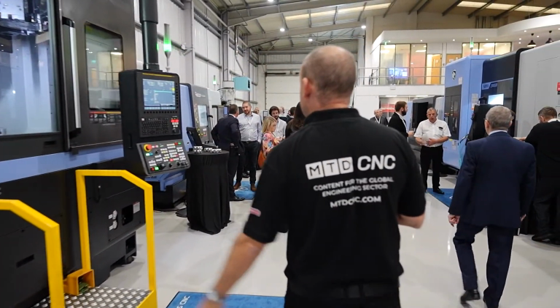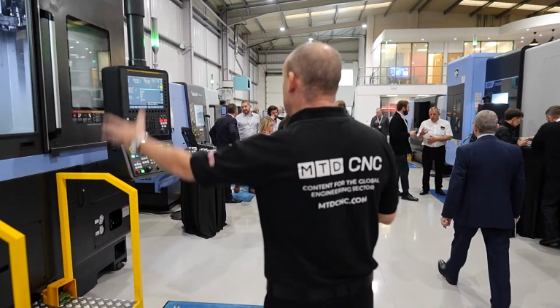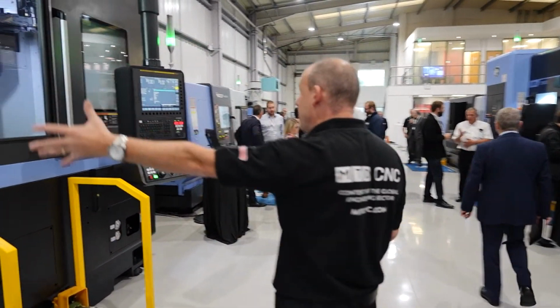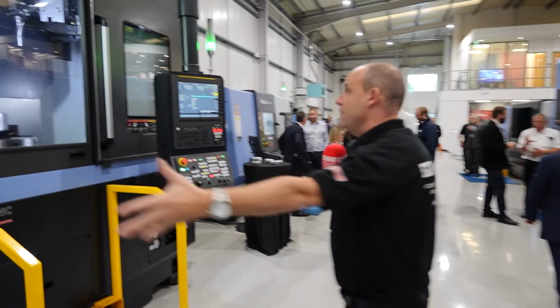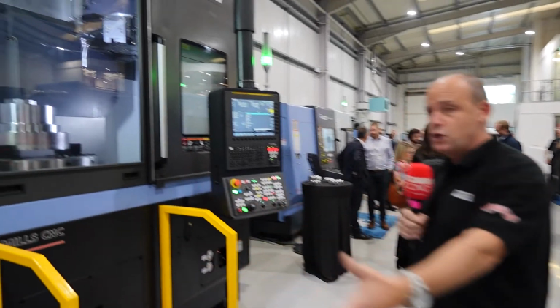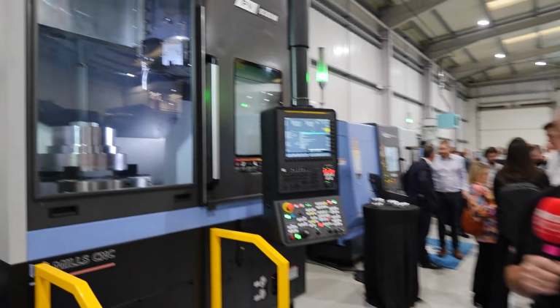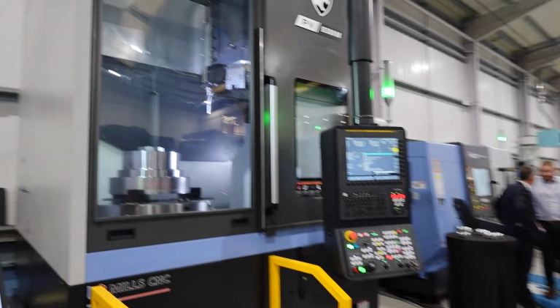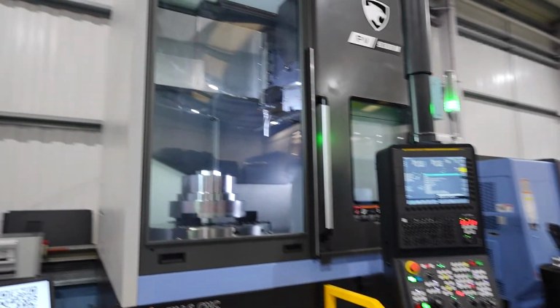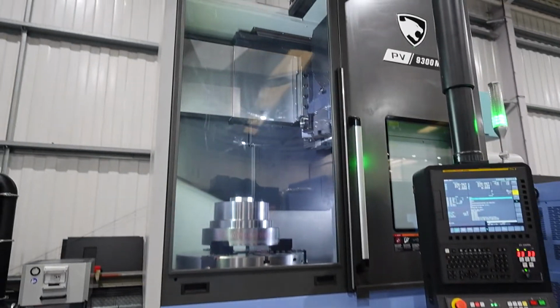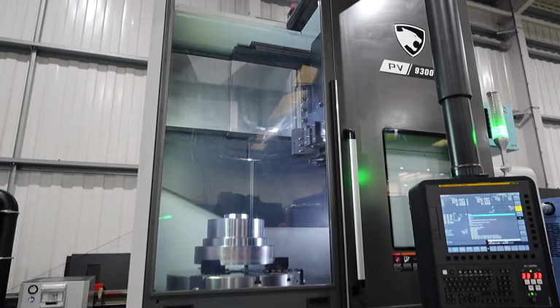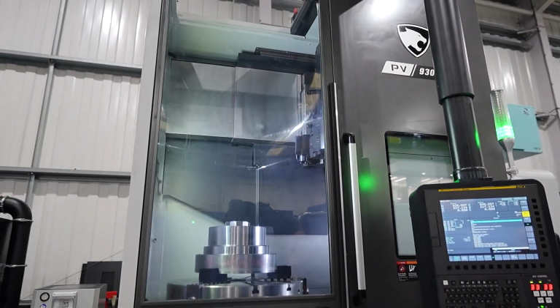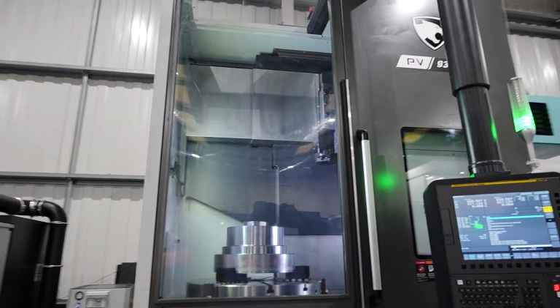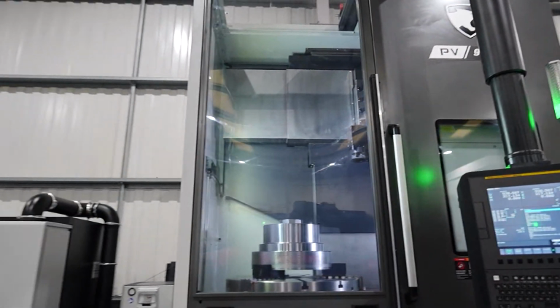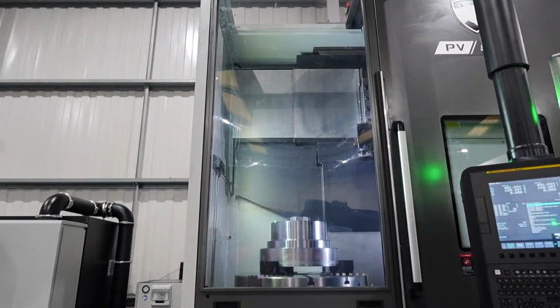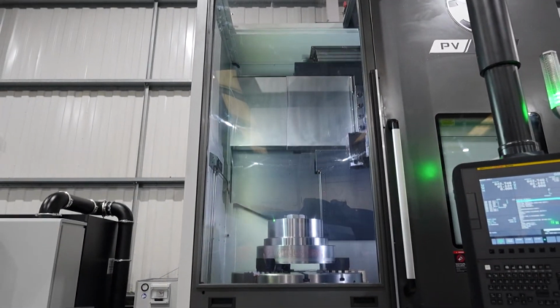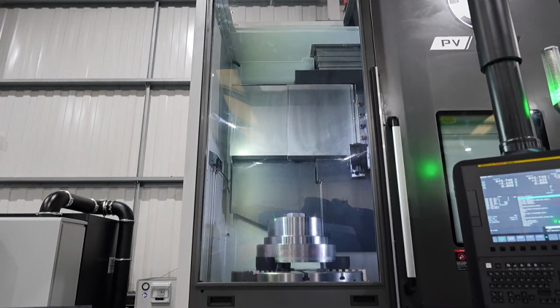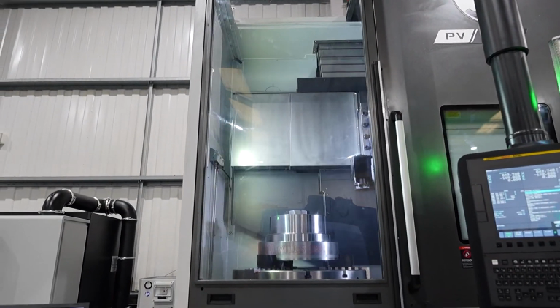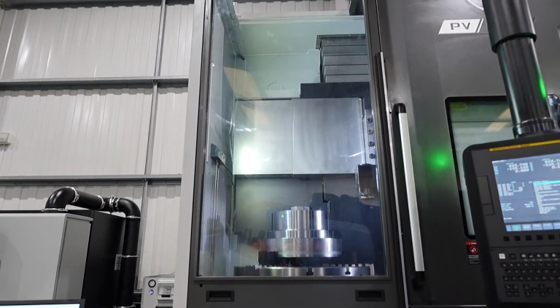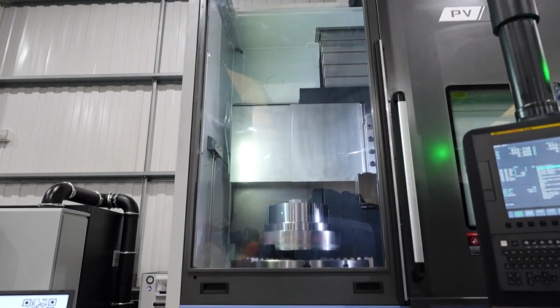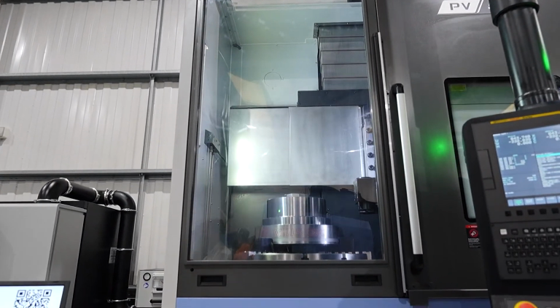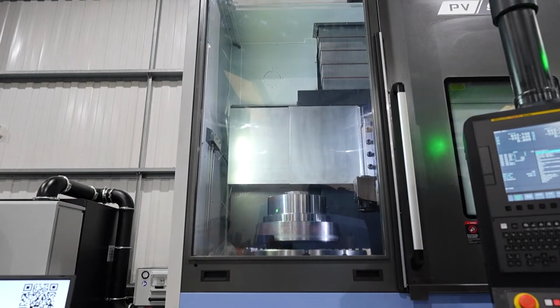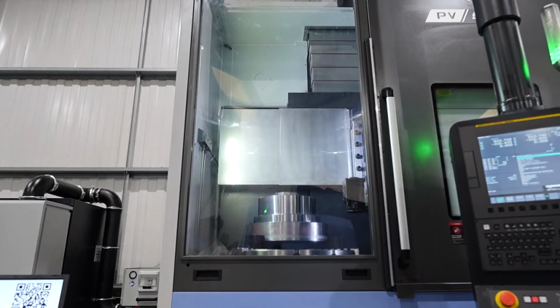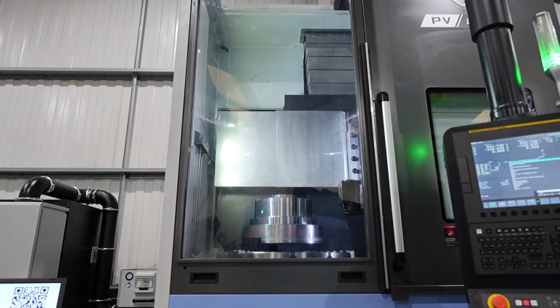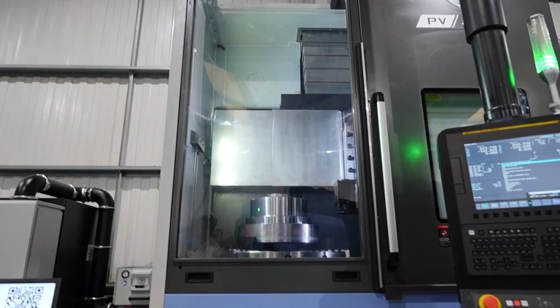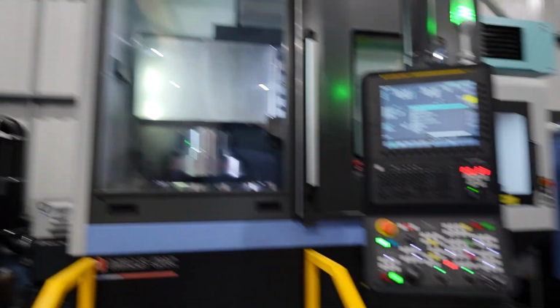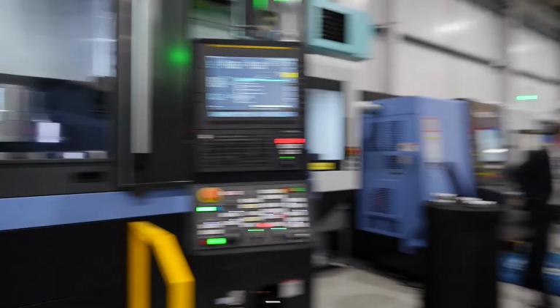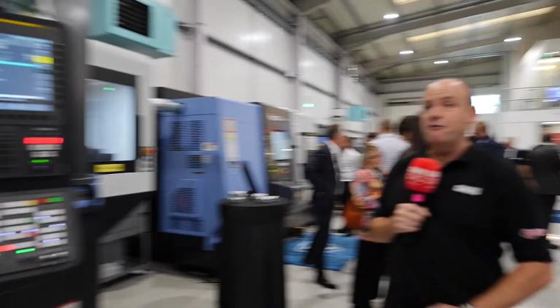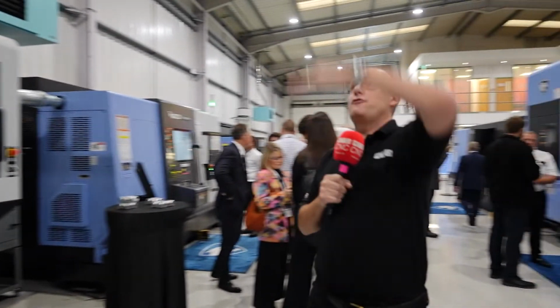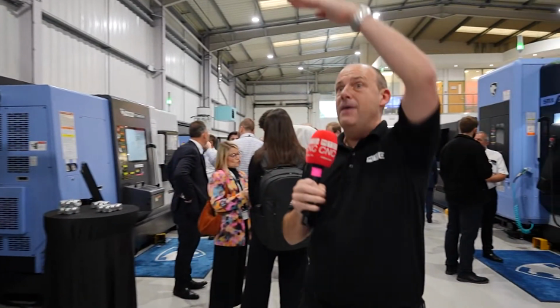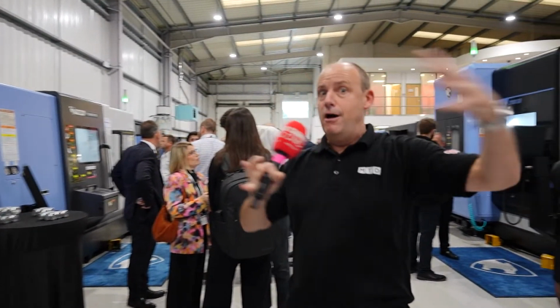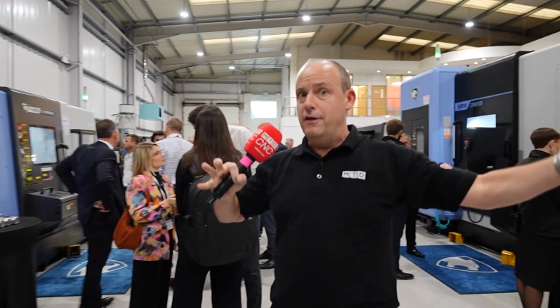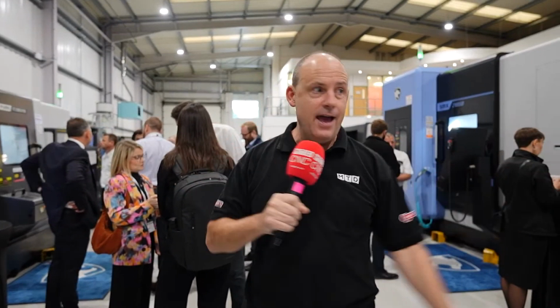Machines on show include a vertical lathe. If you're looking at large turning capacity with a small footprint, using the space in your factory up there rather than out there, this is available.